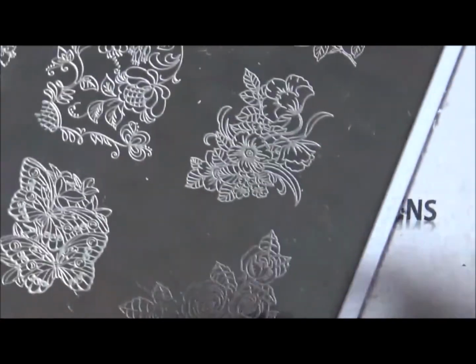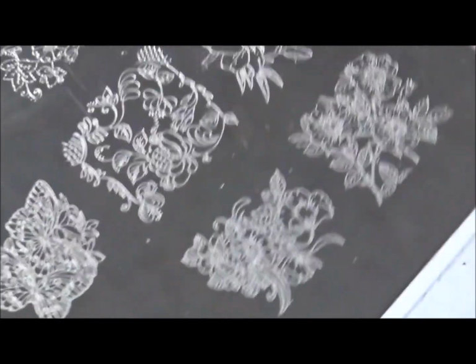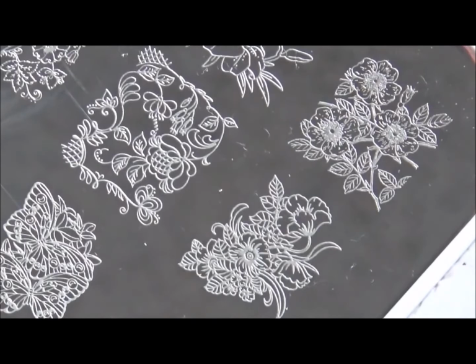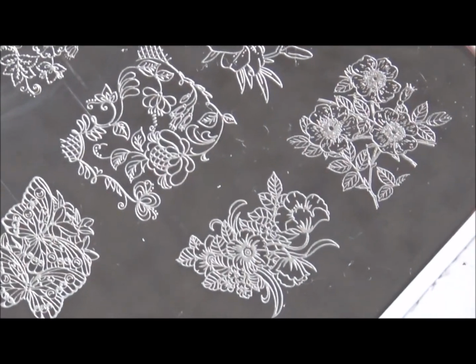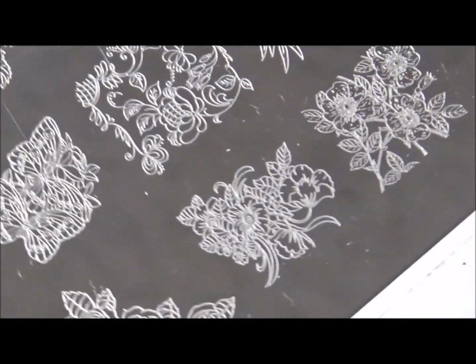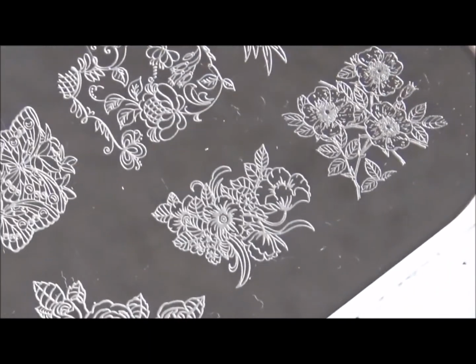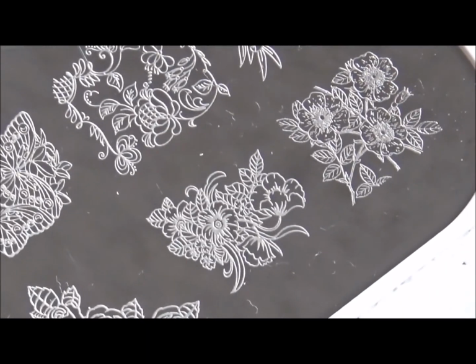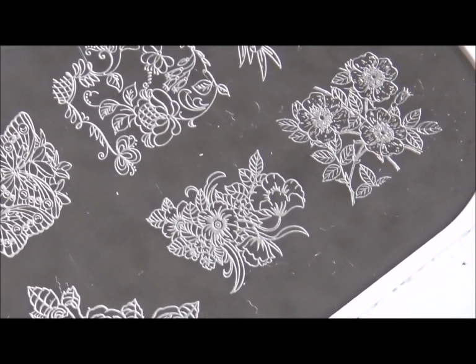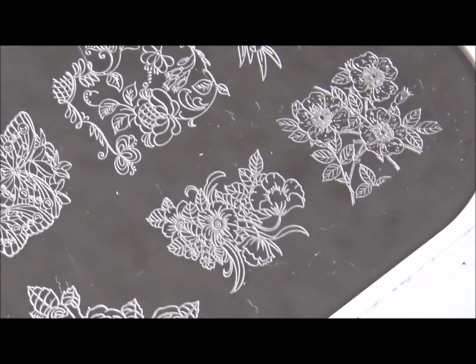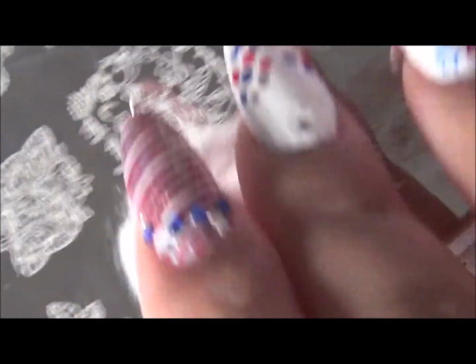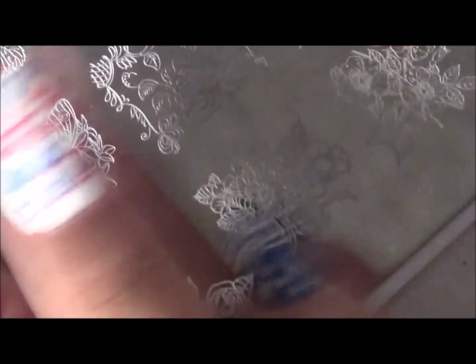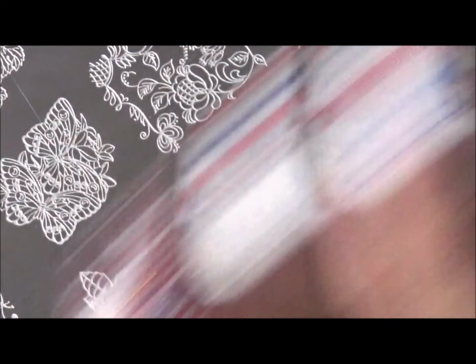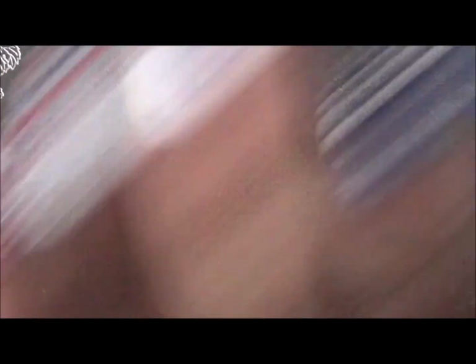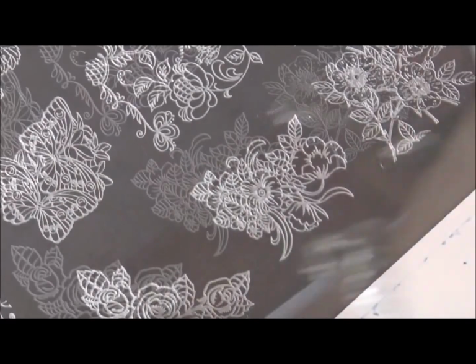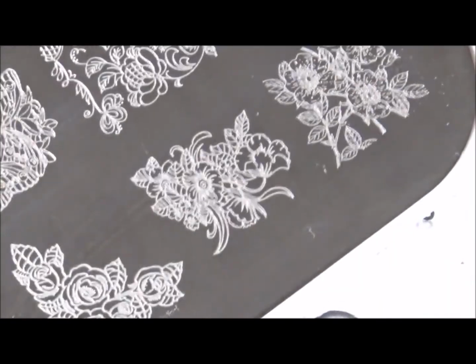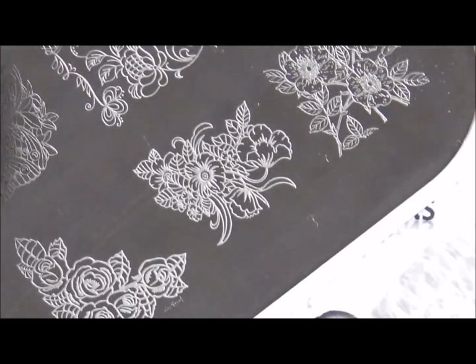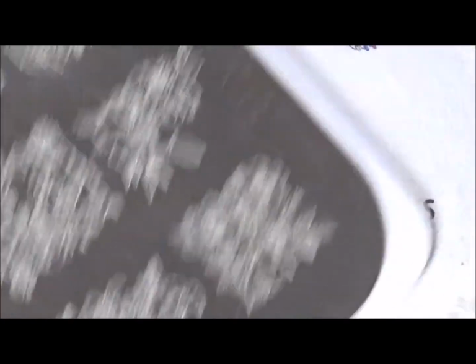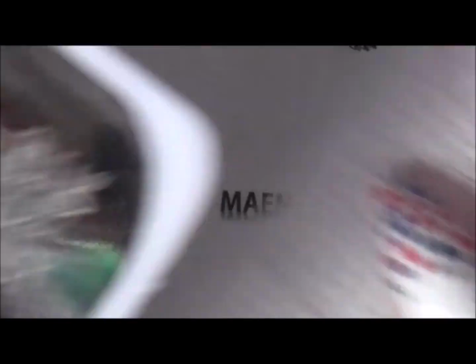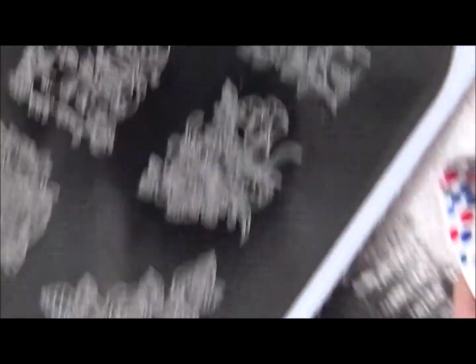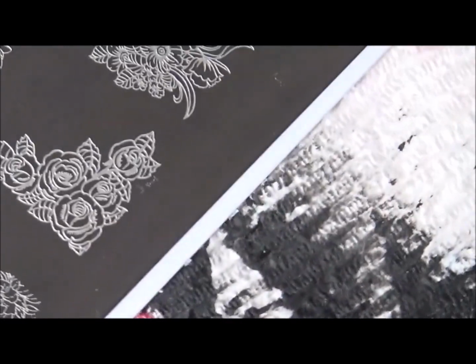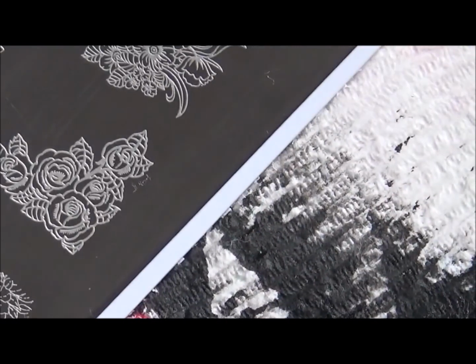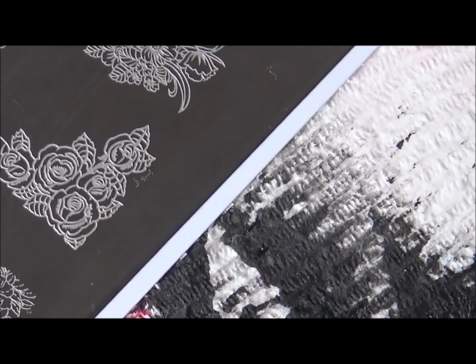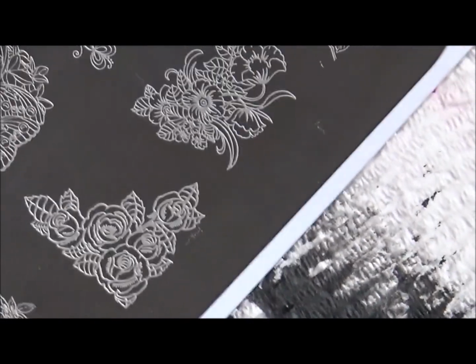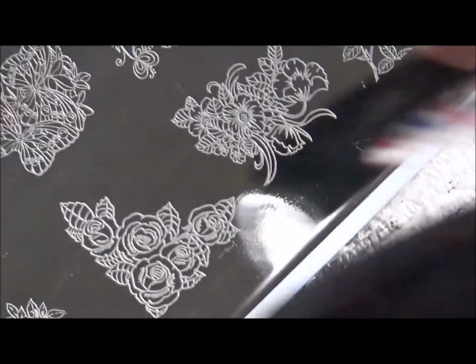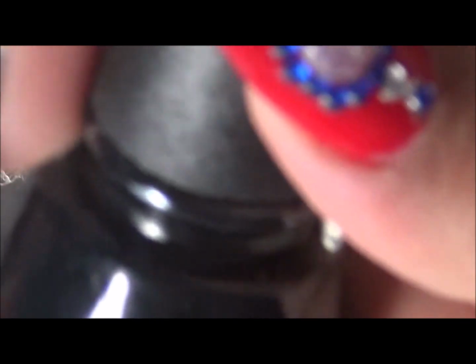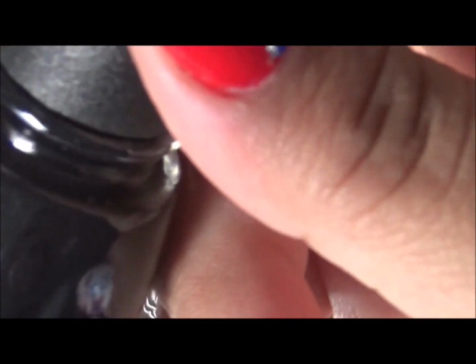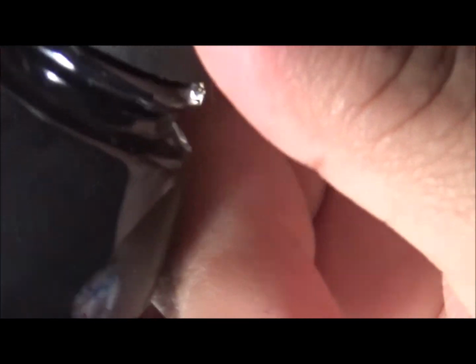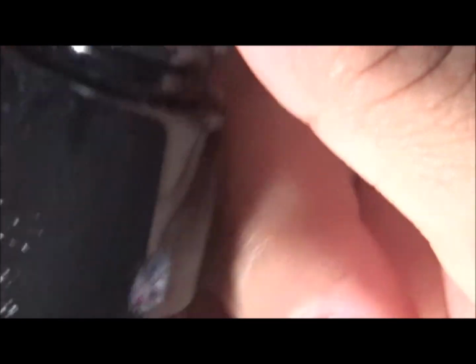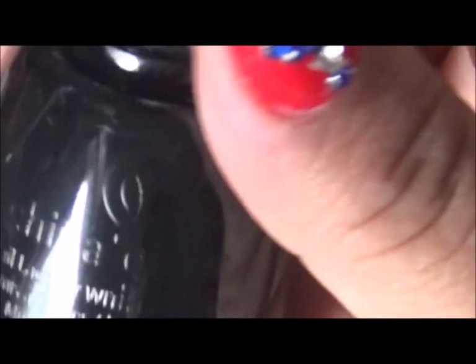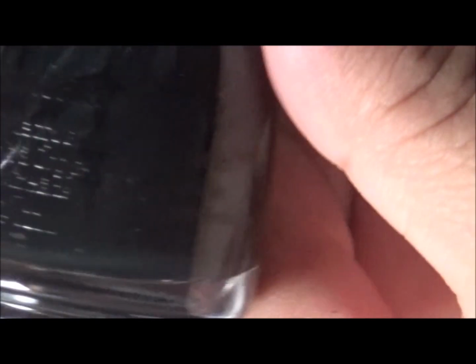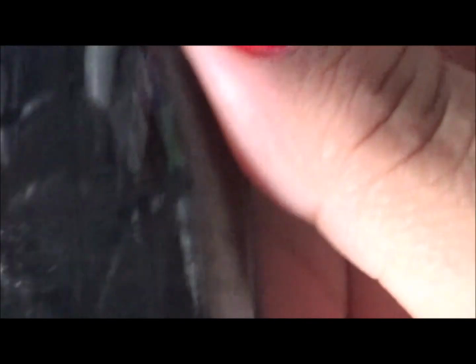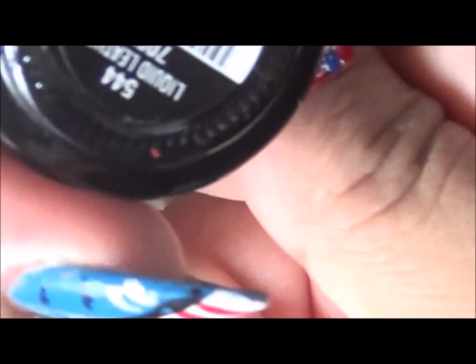The black polish I like to use for stamping — let me clean this plate real quick — the black polish I like to use for stamping is China Glaze, and it's called Liquid Leather.